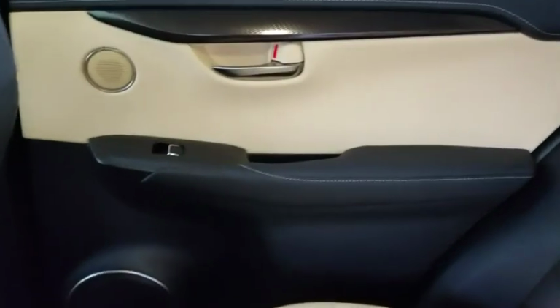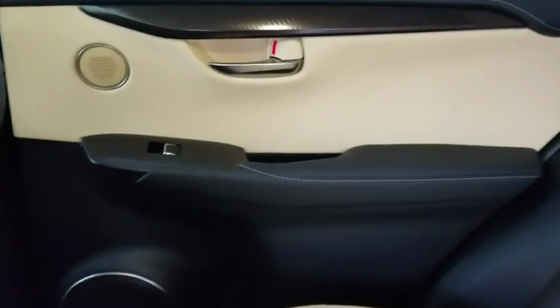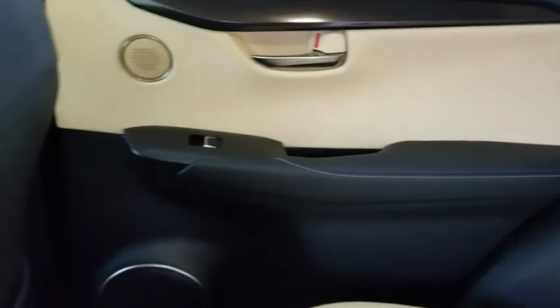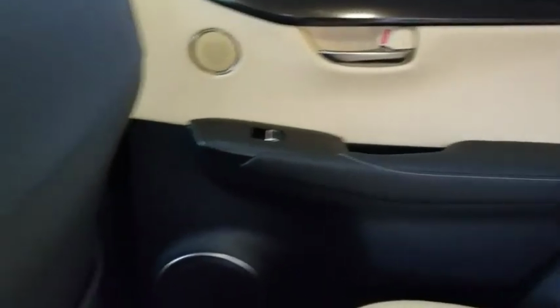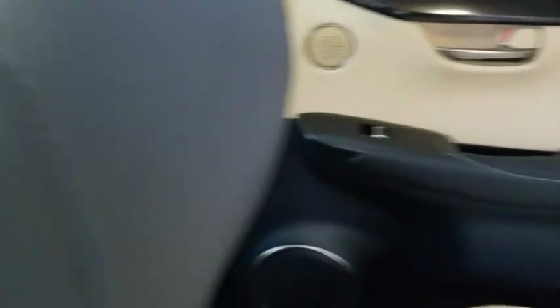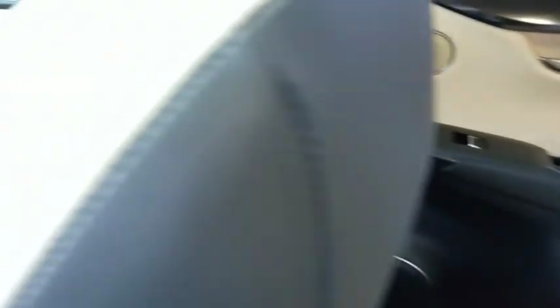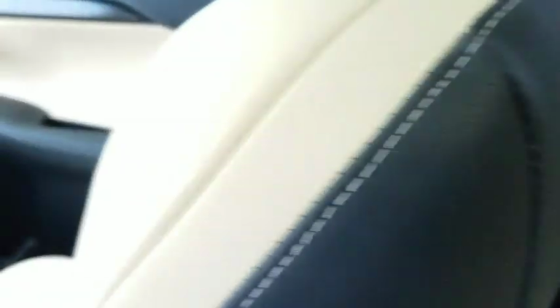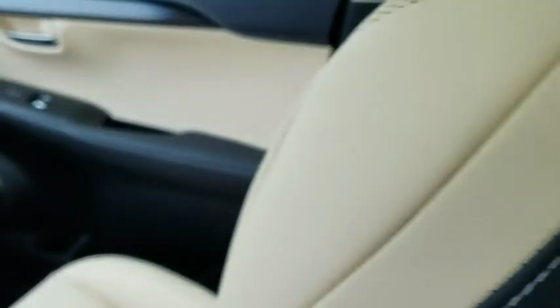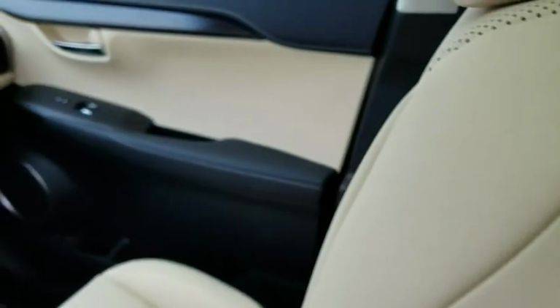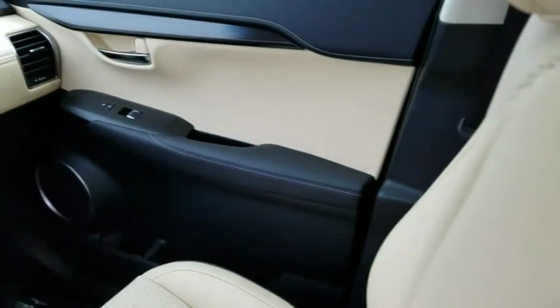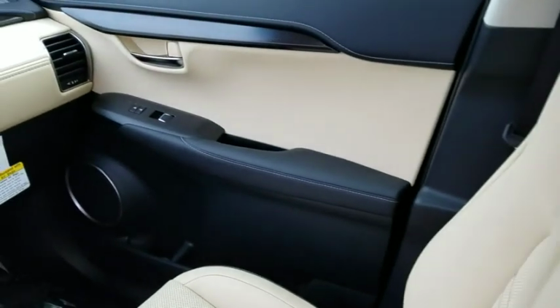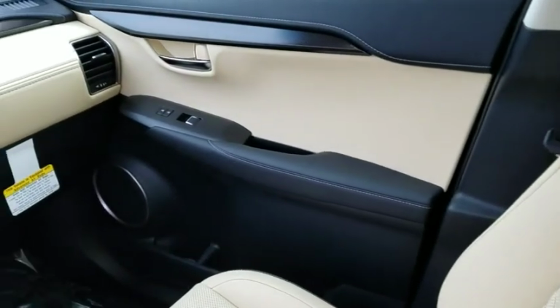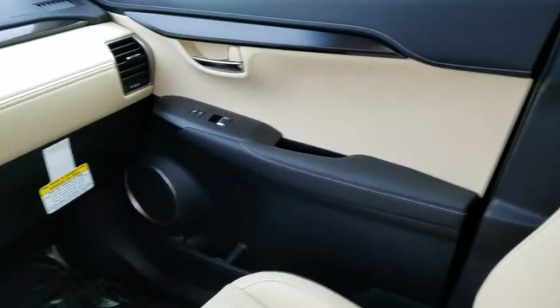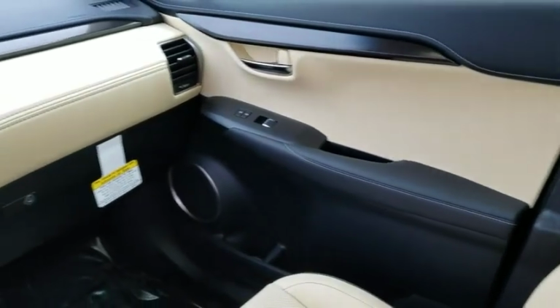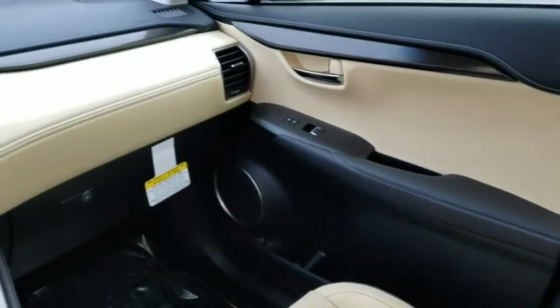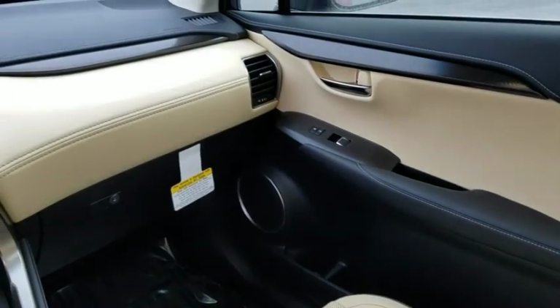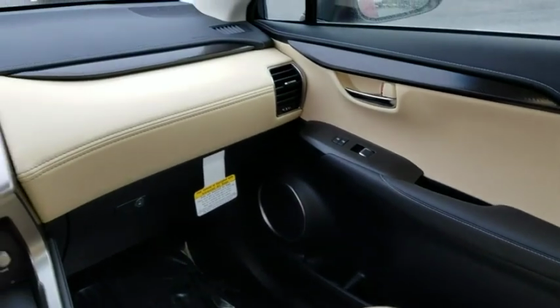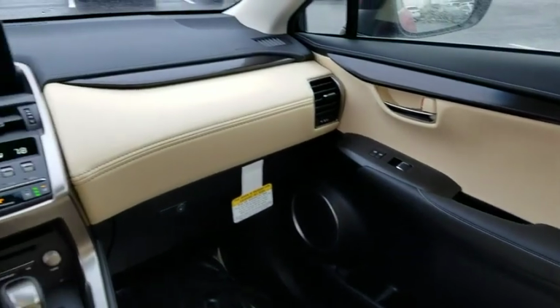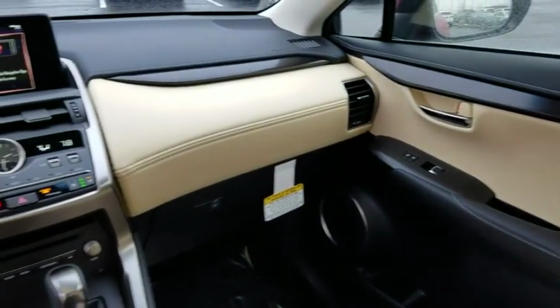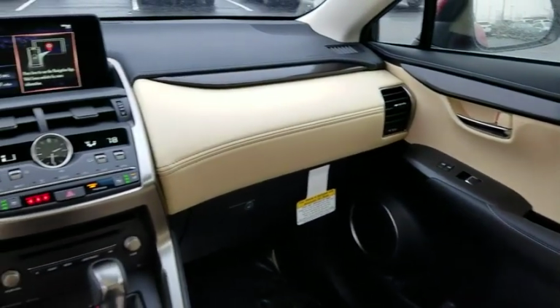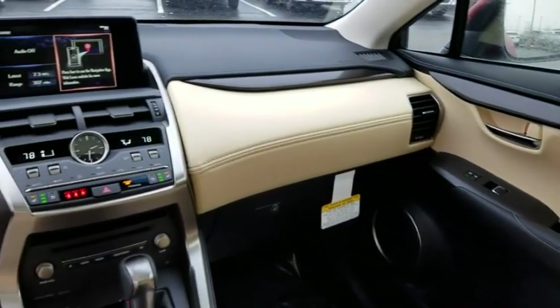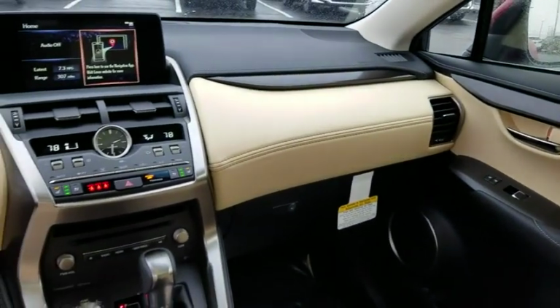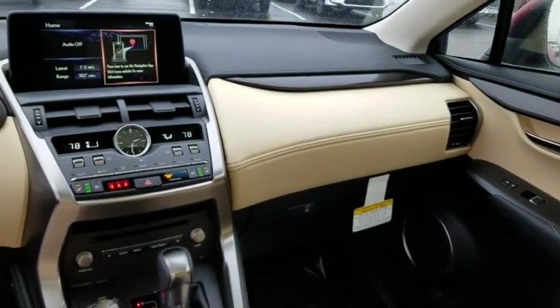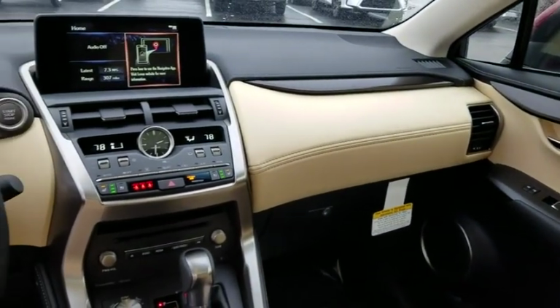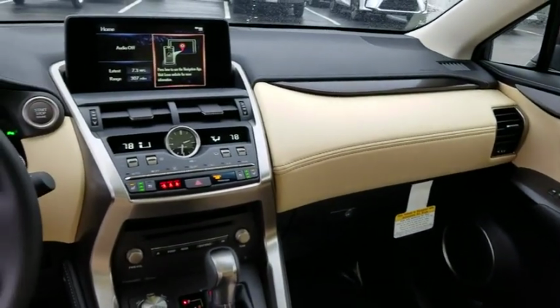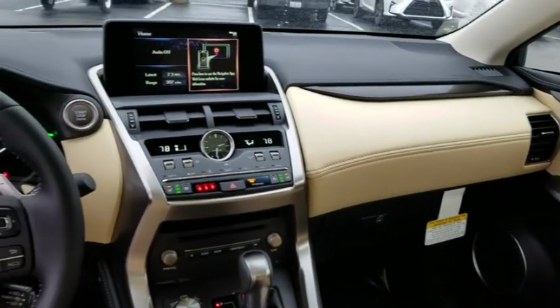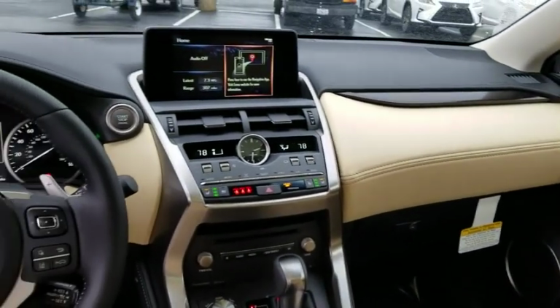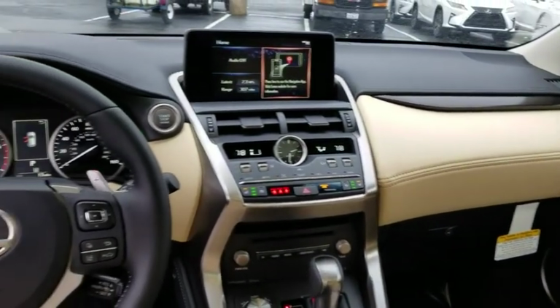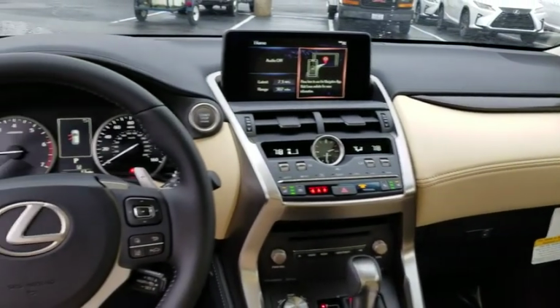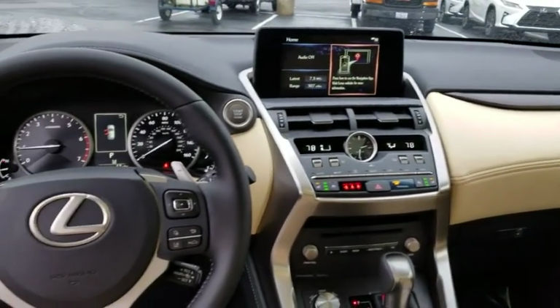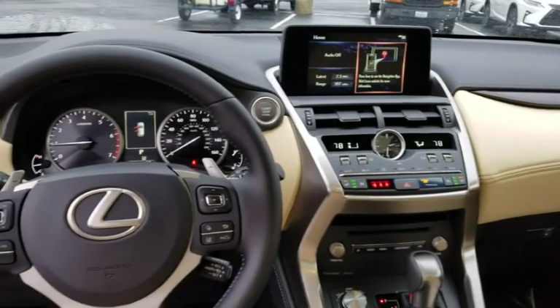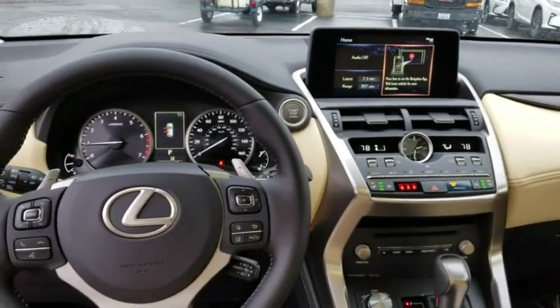Leather wrapped steering wheel, adjustable steering wheel, power steering, keyless start, cruise control, aluminum wheels, four-wheel disc brakes, floor mats, AM FM stereo radio.